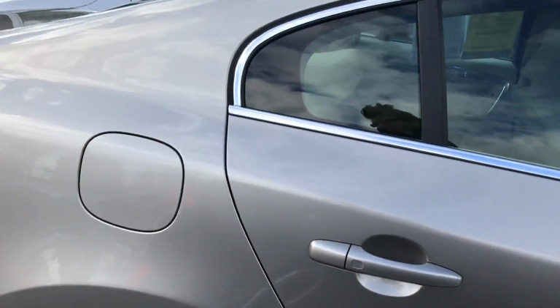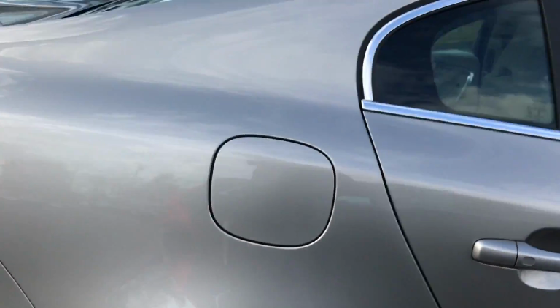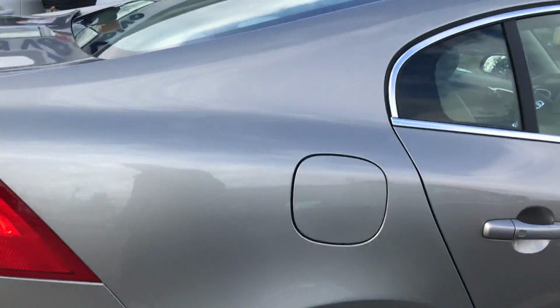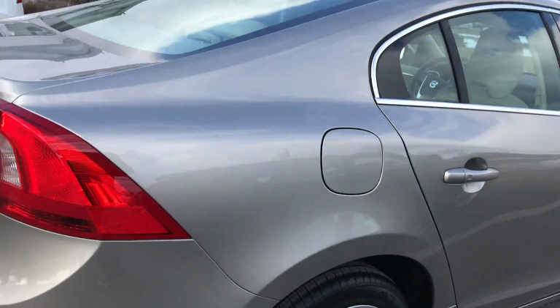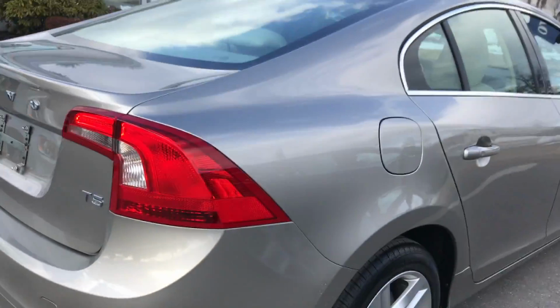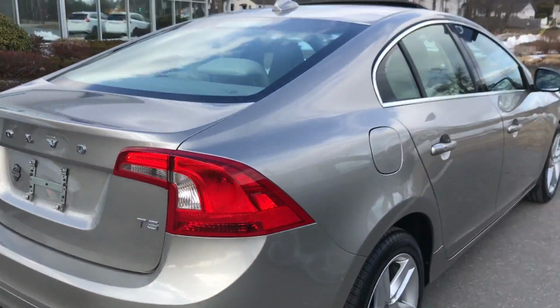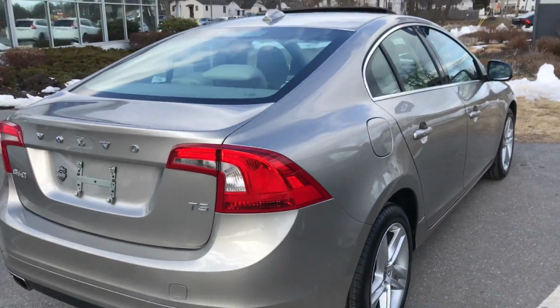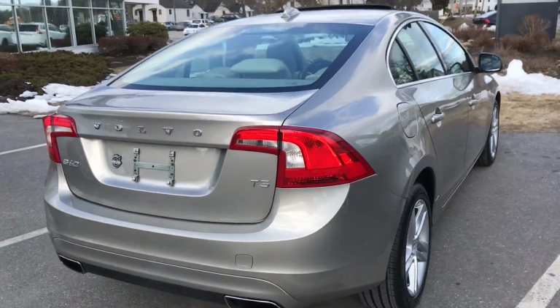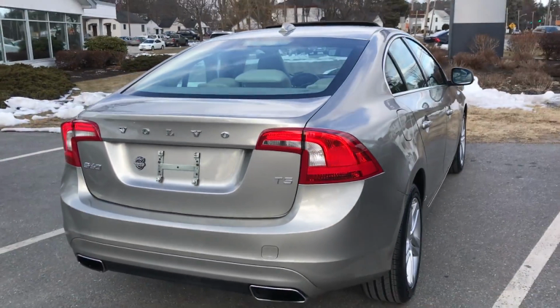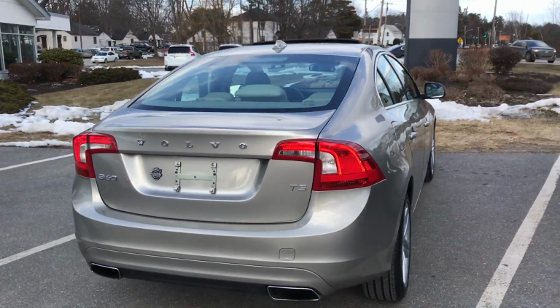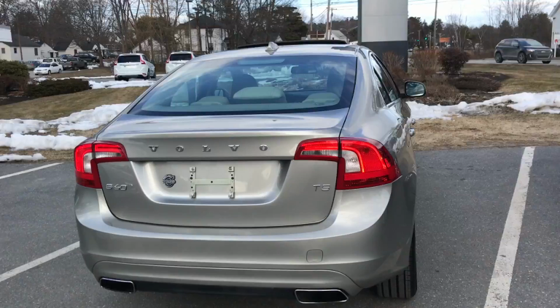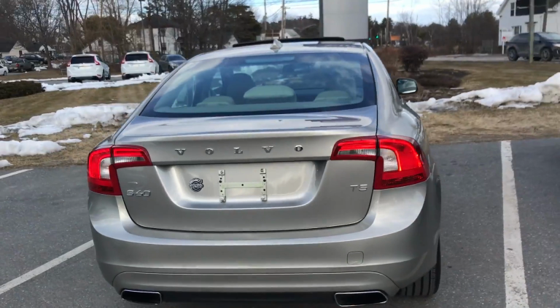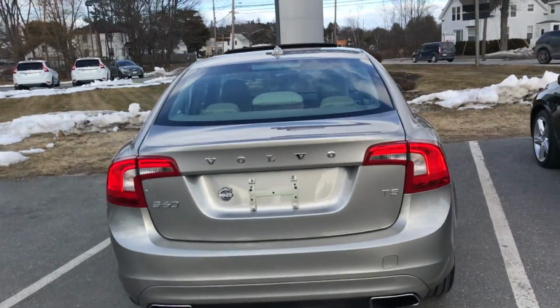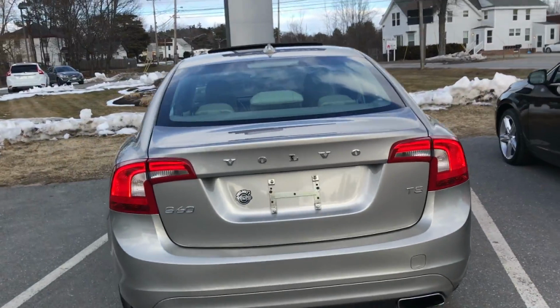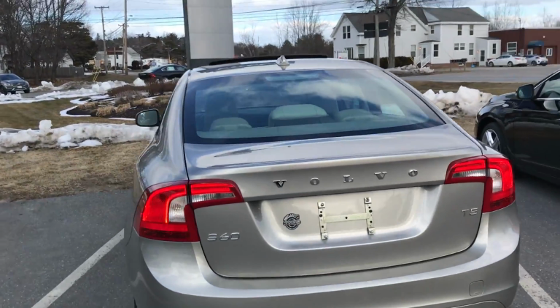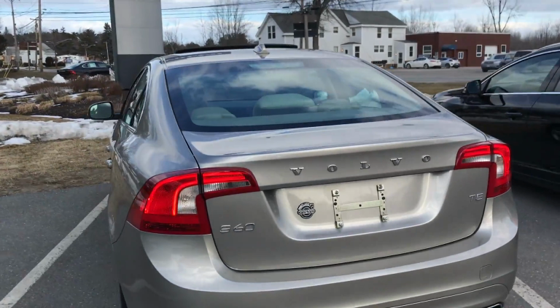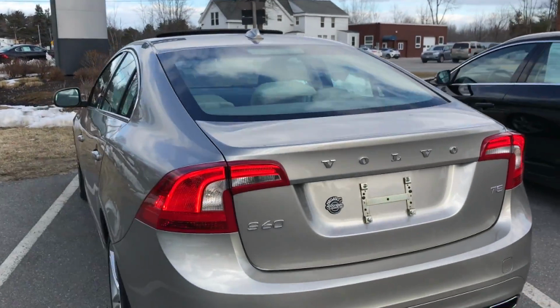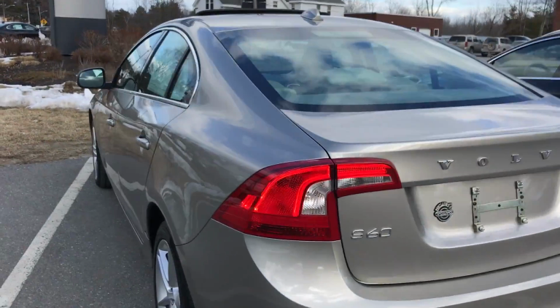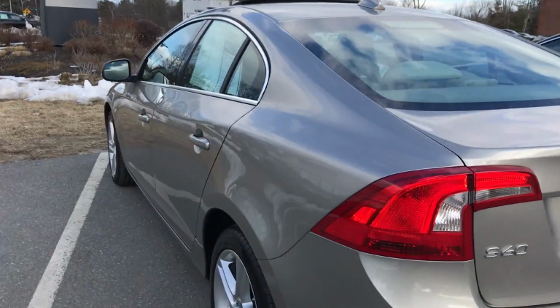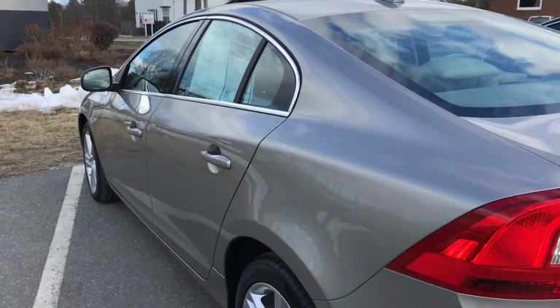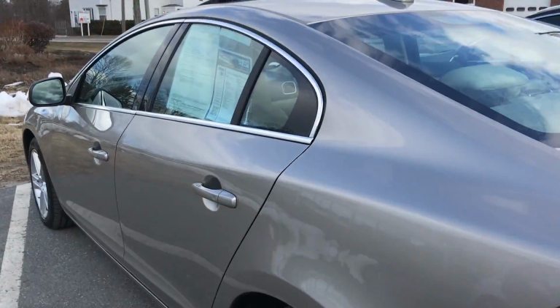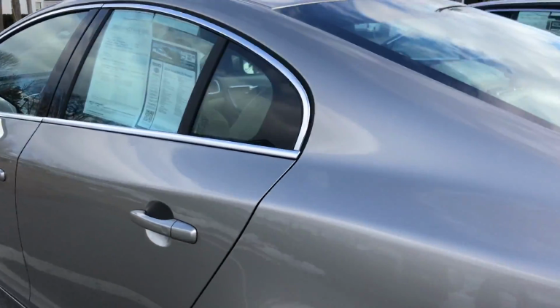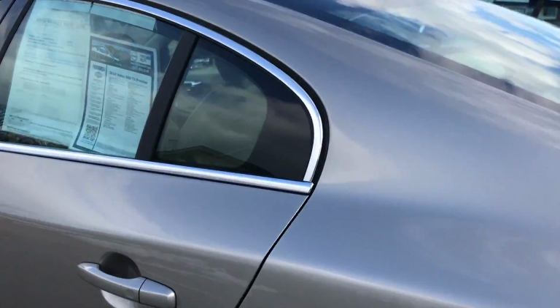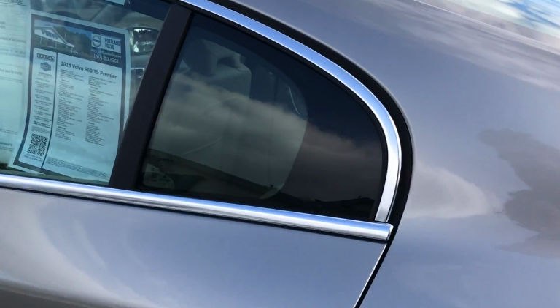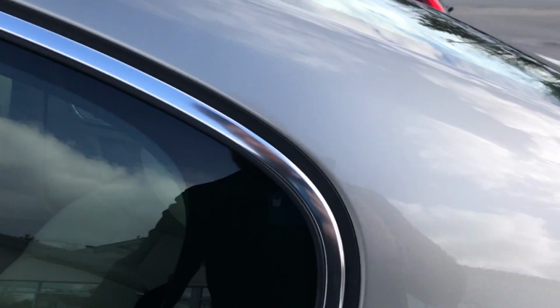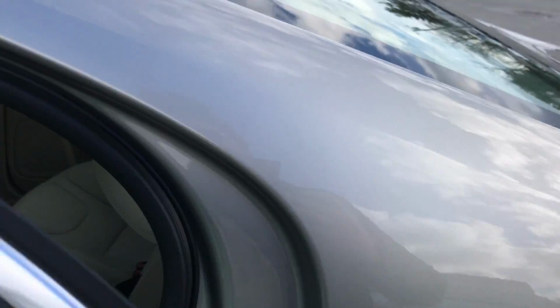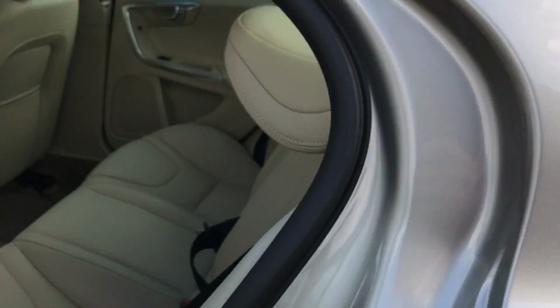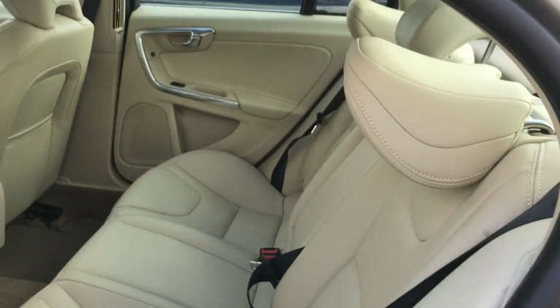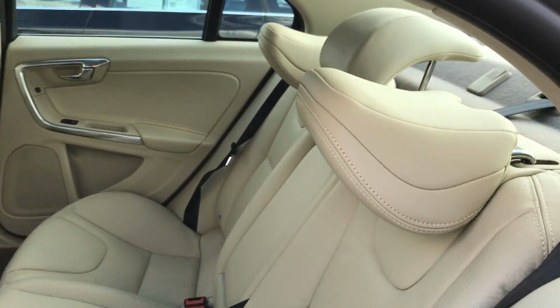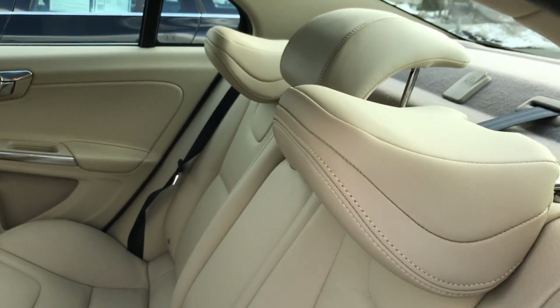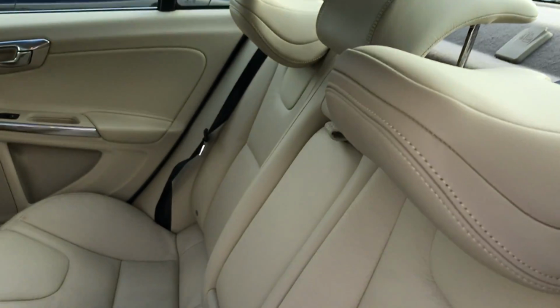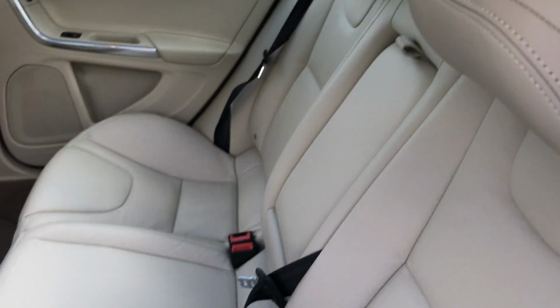Honestly, I don't see a single dent, ding, or scrape anywhere. It is a T5, so it's that turbocharged Drive-E engine, so you get that killer fuel economy. Also a lot of power in it. It does have keyless entry, so you walk up to the car with the key in your pocket and the doors will unlock.